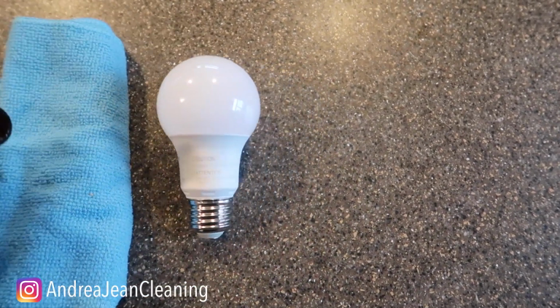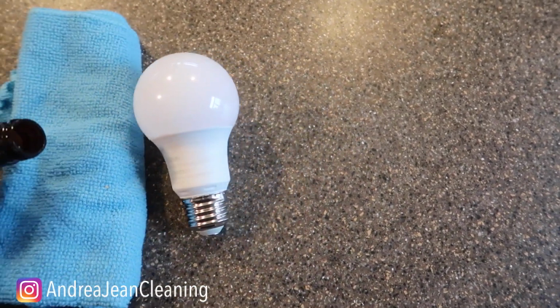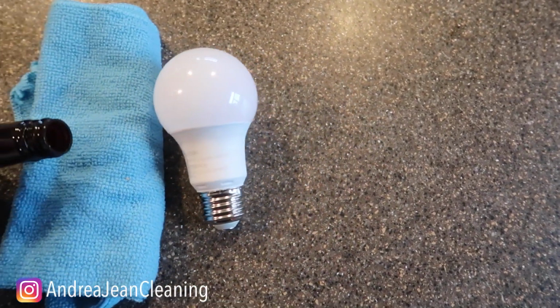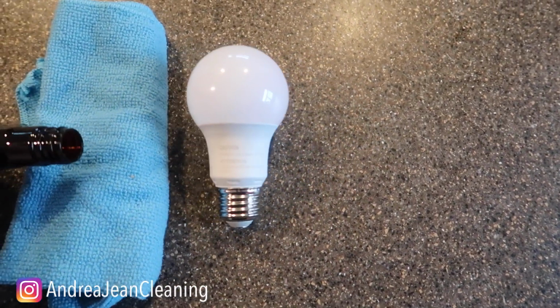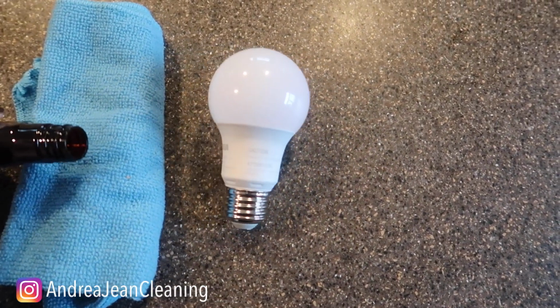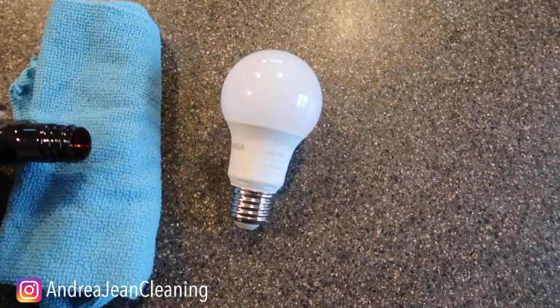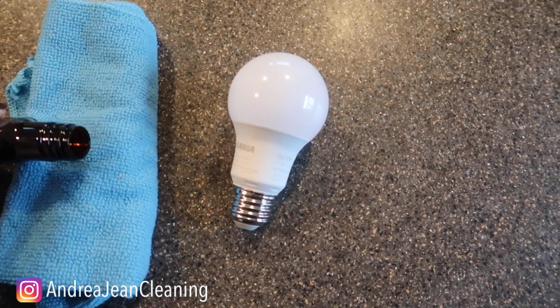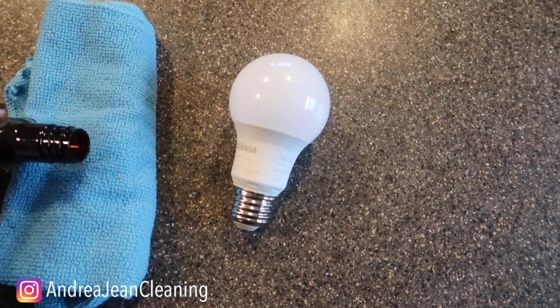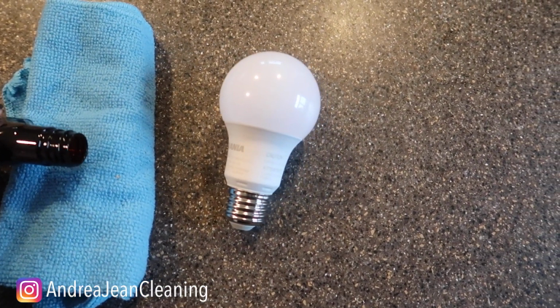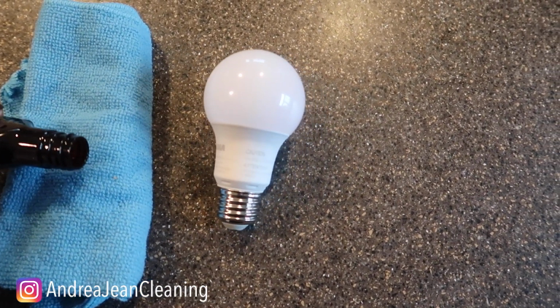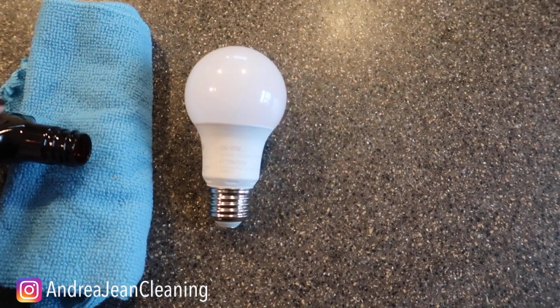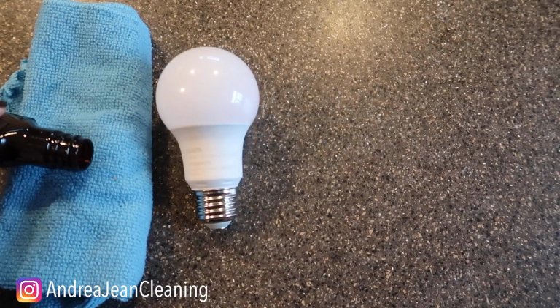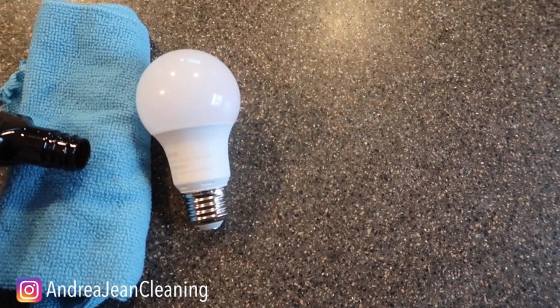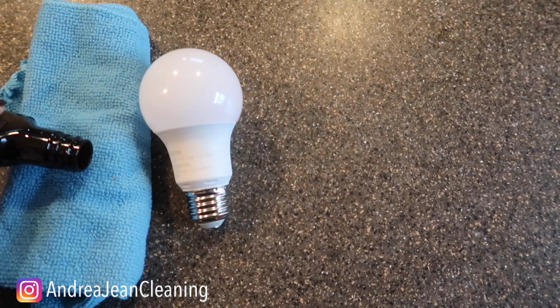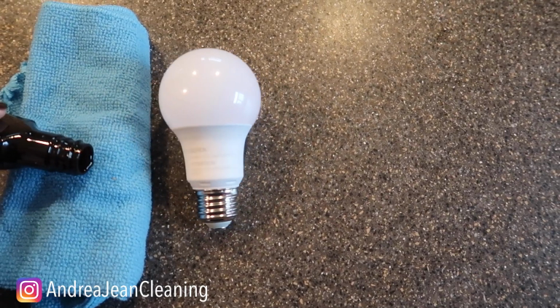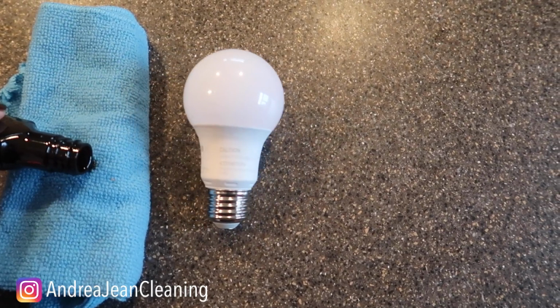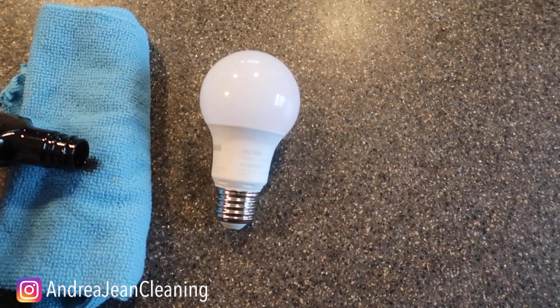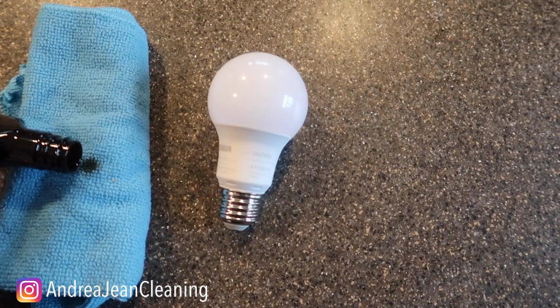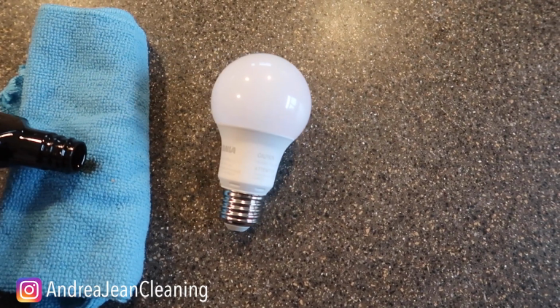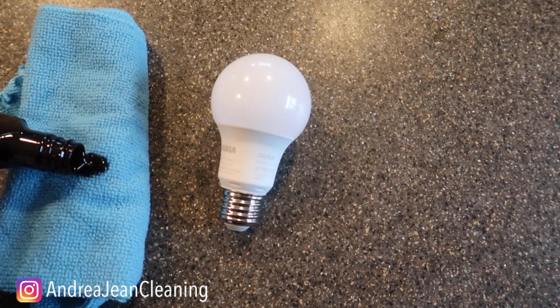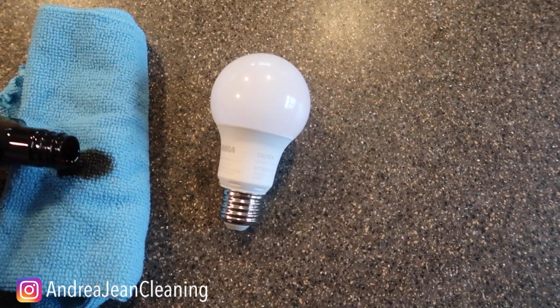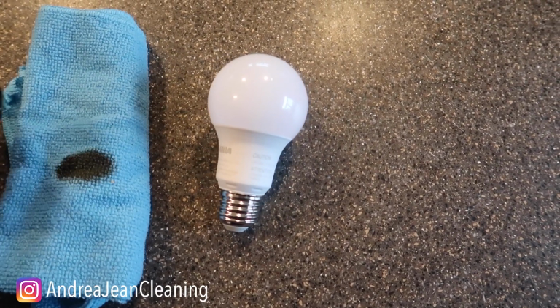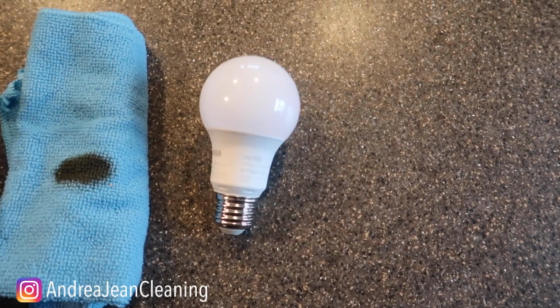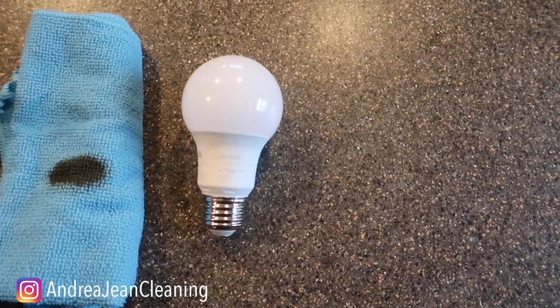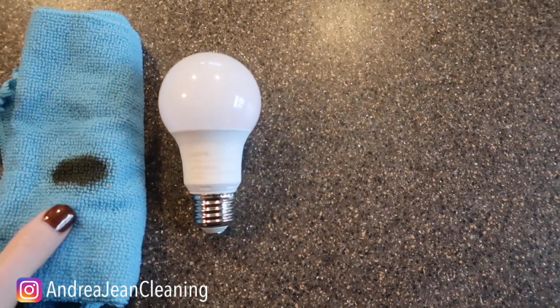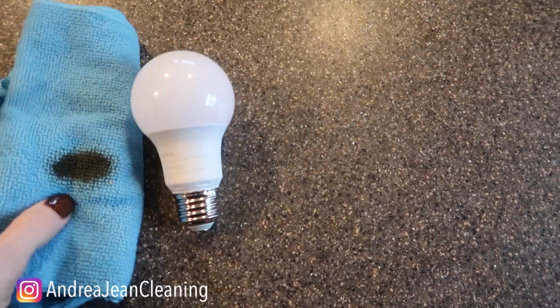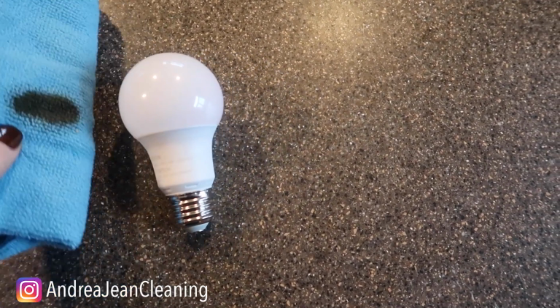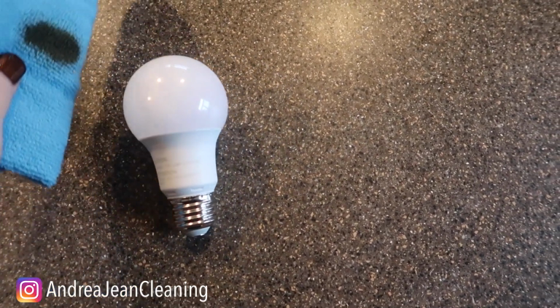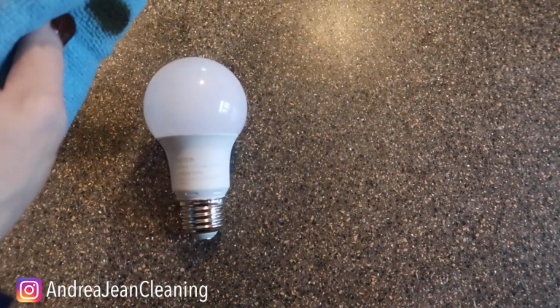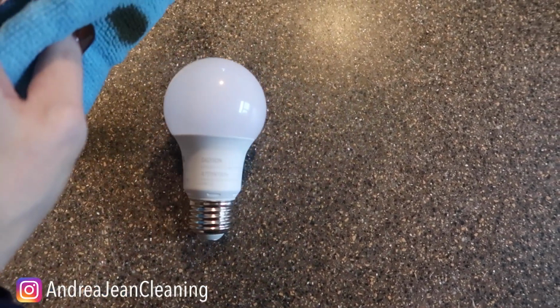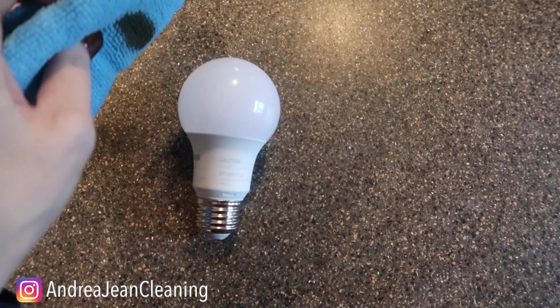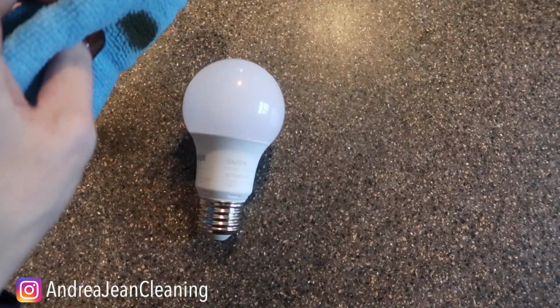You're just going to take a little towel or a paper towel, put some pure vanilla extract on there, and then just rub it around the light bulb.